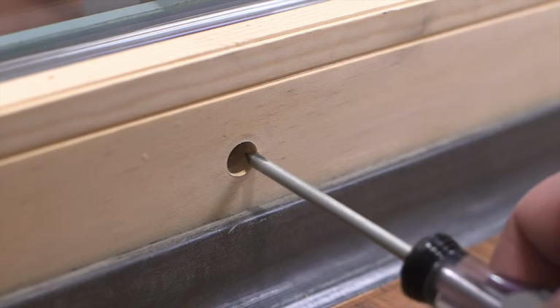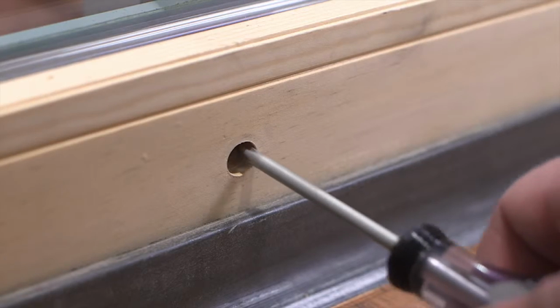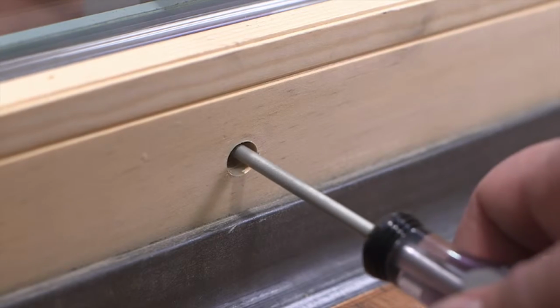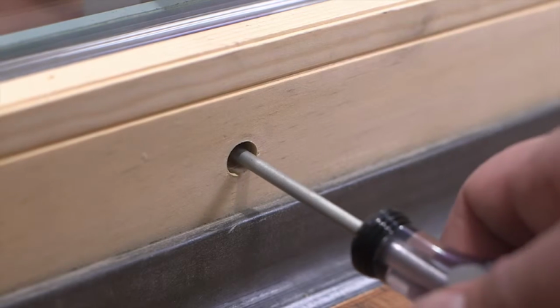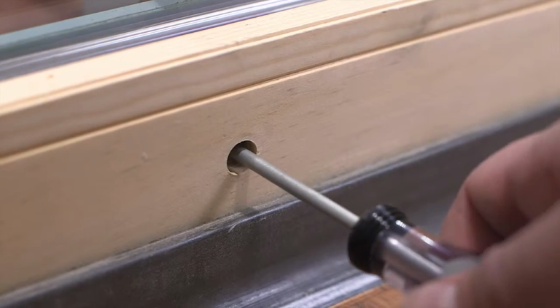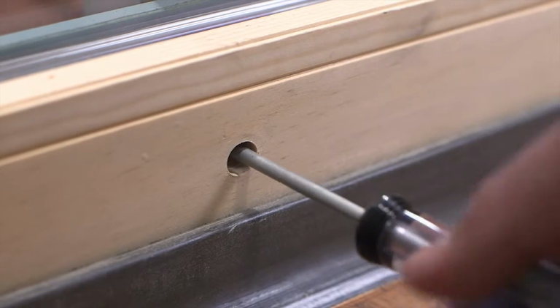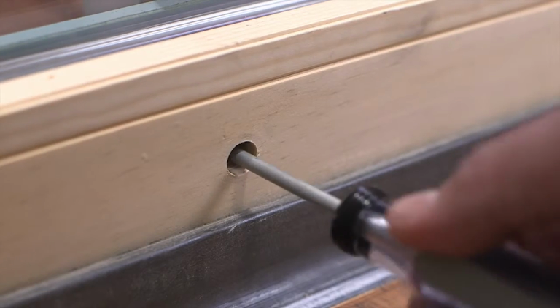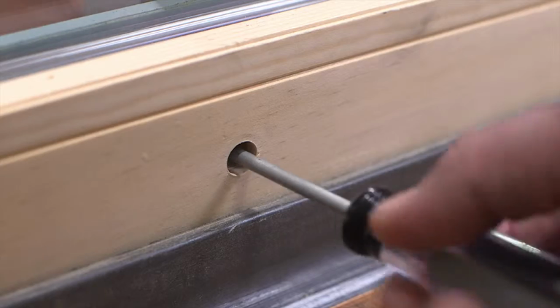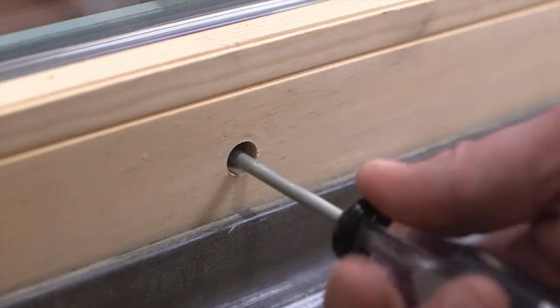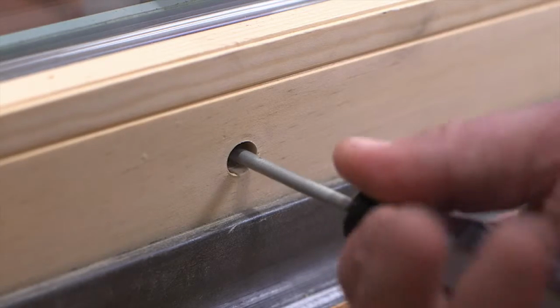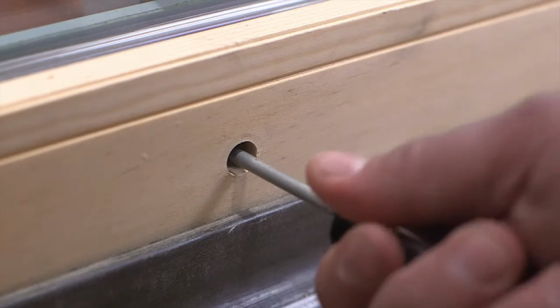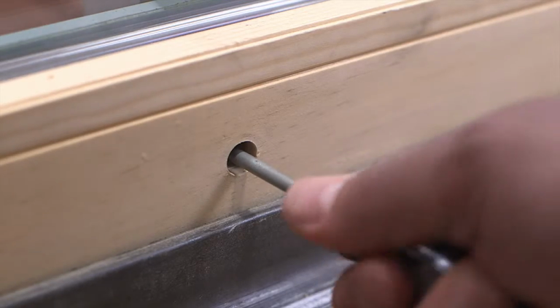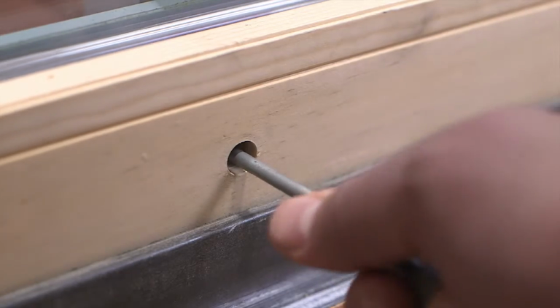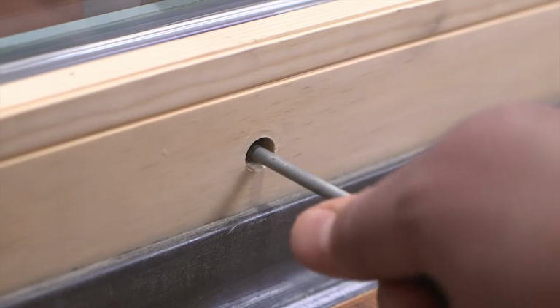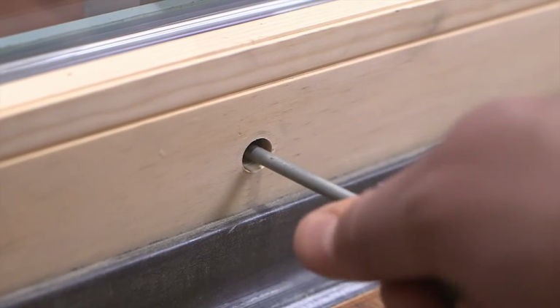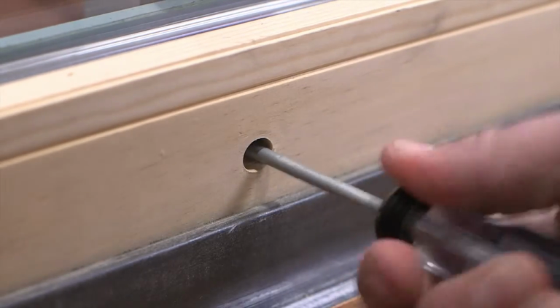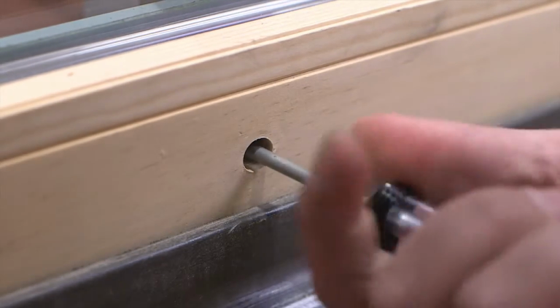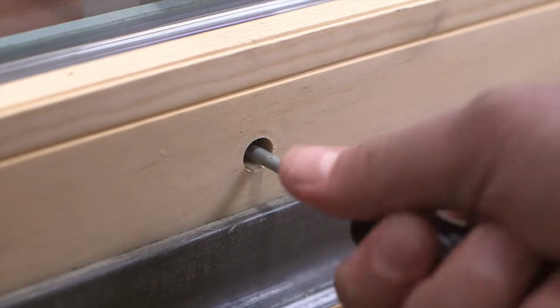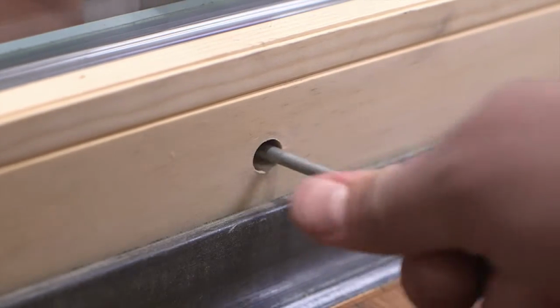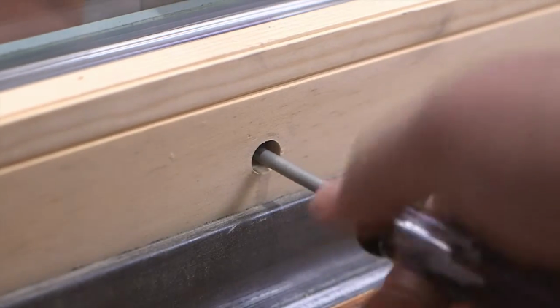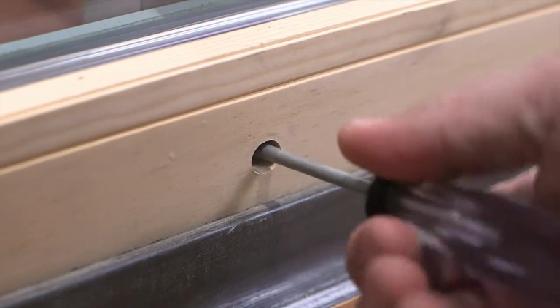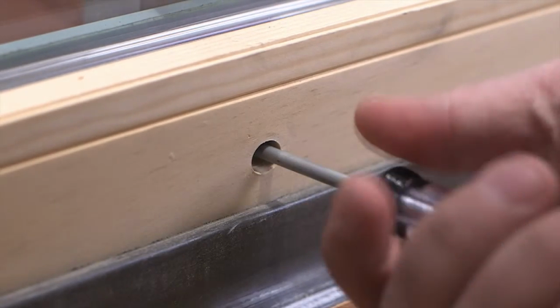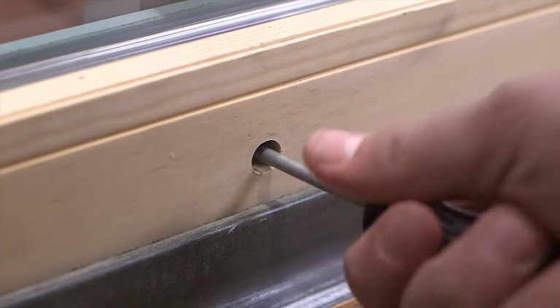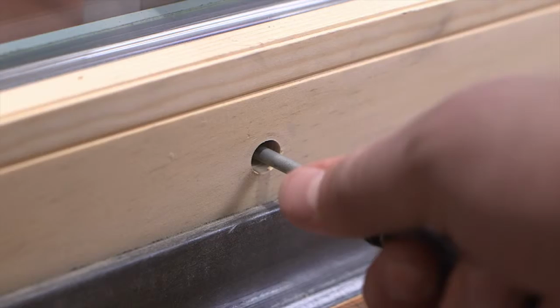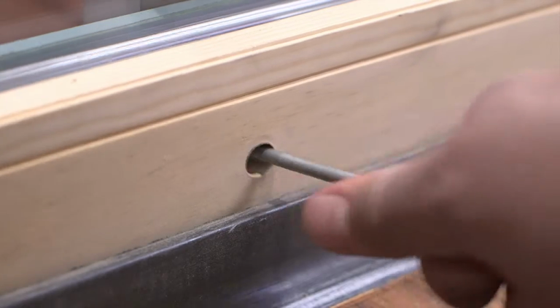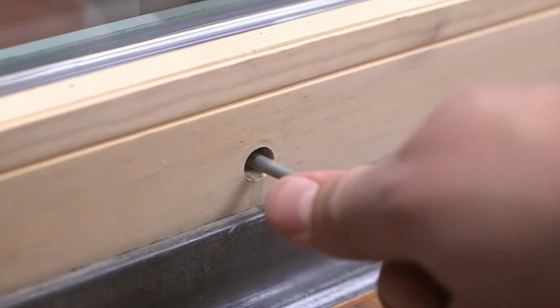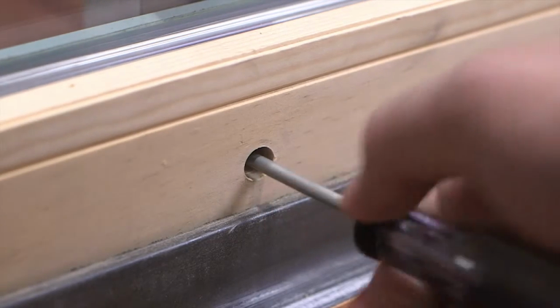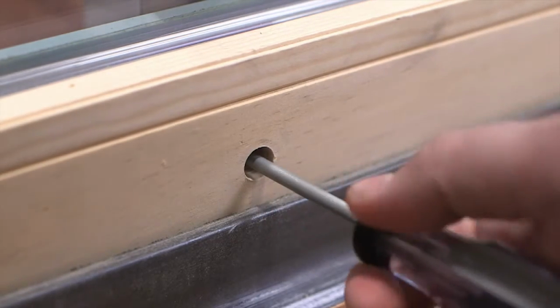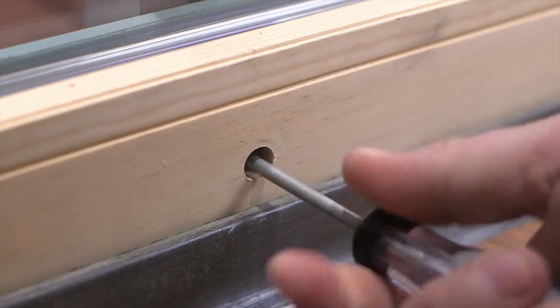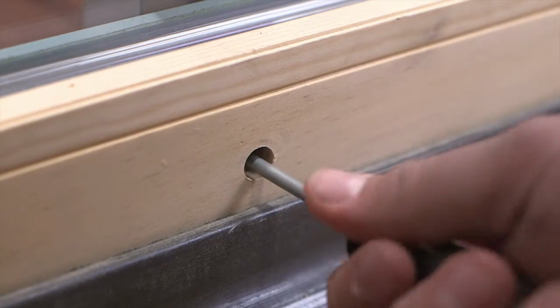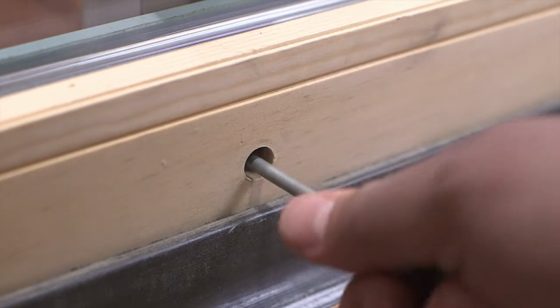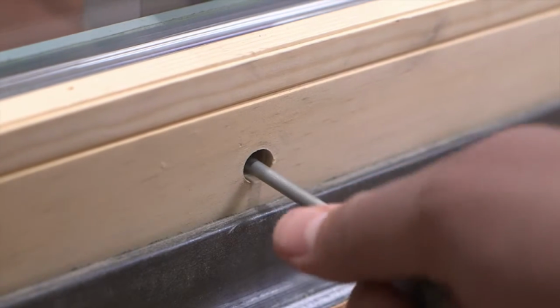Inside the adjustment hole there will be a Phillips or flathead adjustment screw, depending on the door unit type. Adjust the rollers up or down until the margin between the edge of the door and the strike jamb is even.